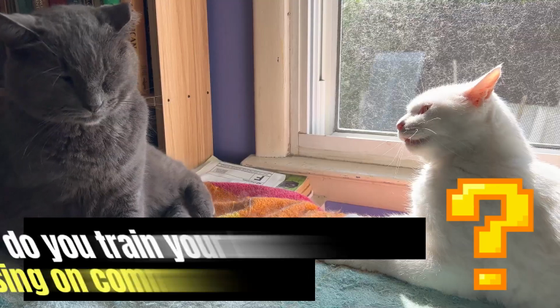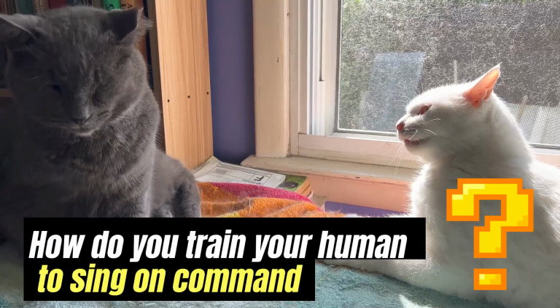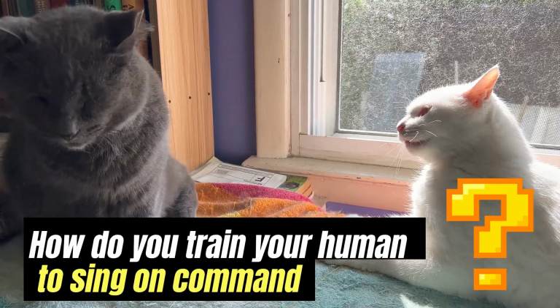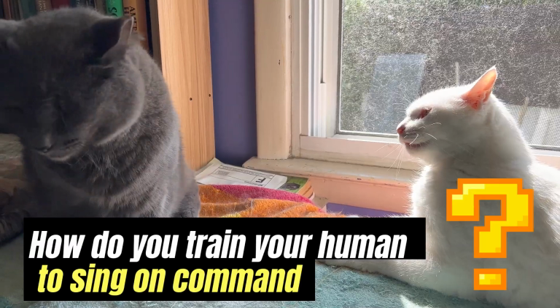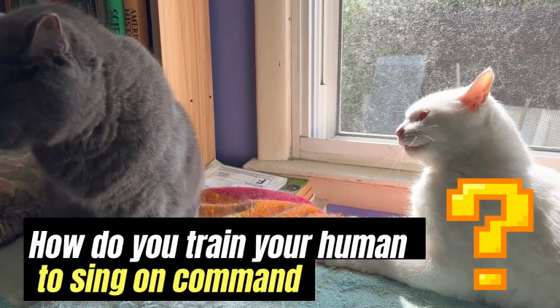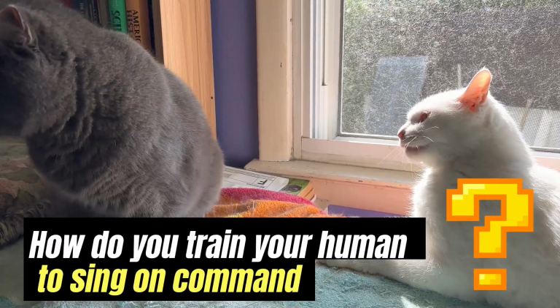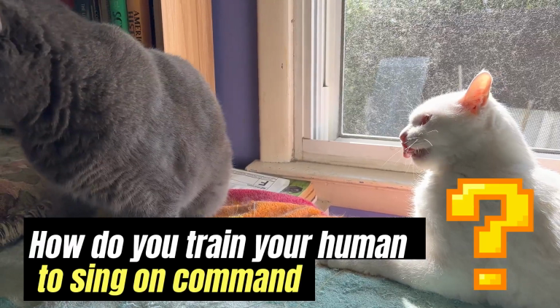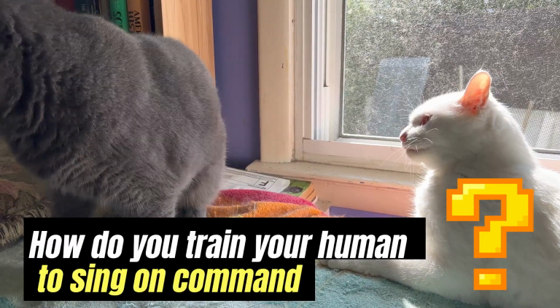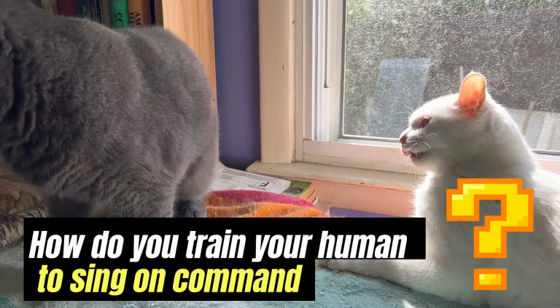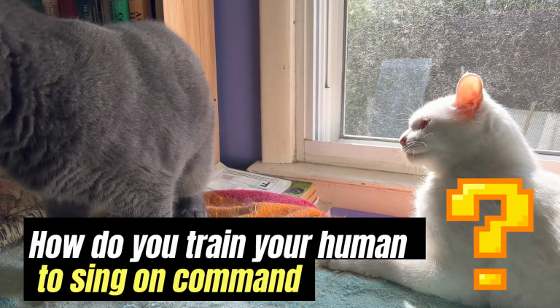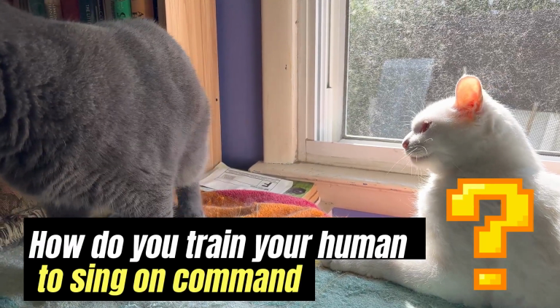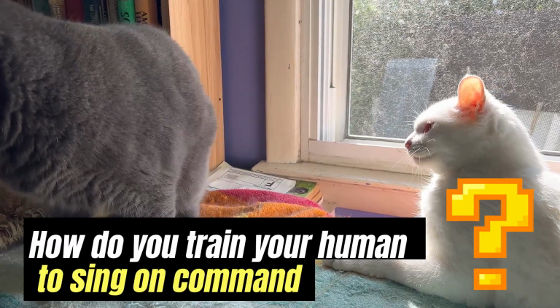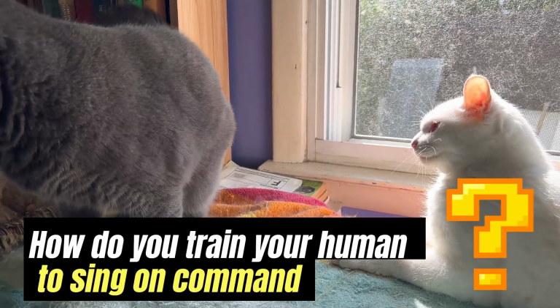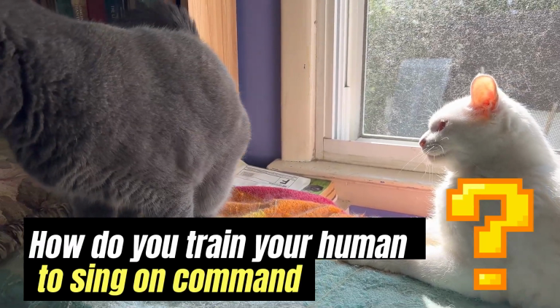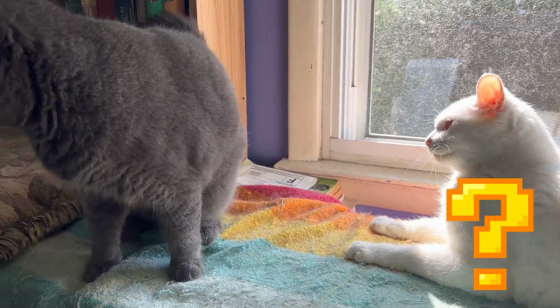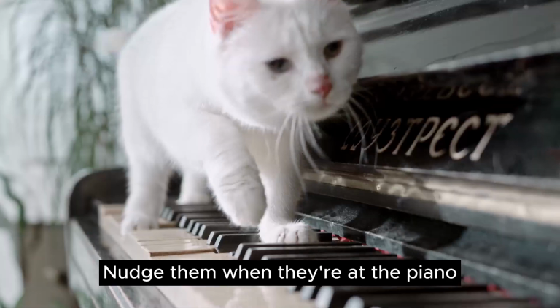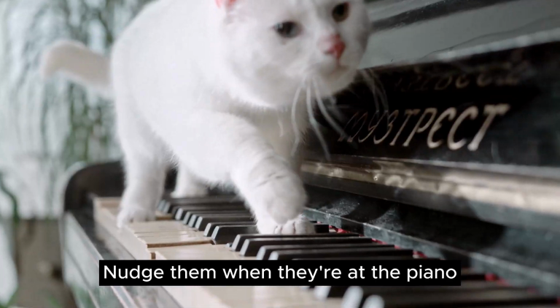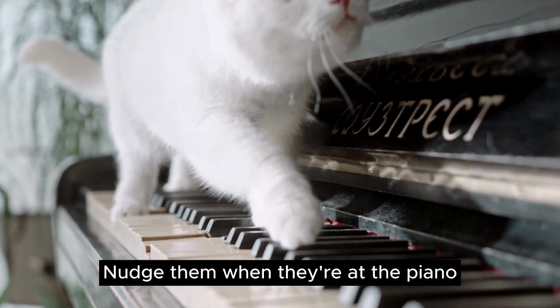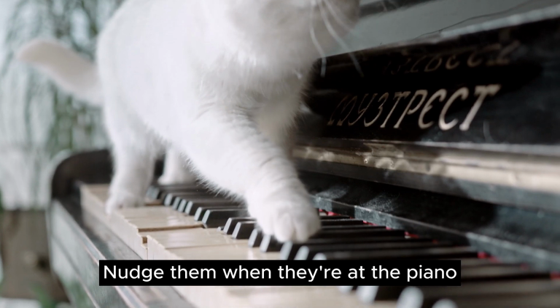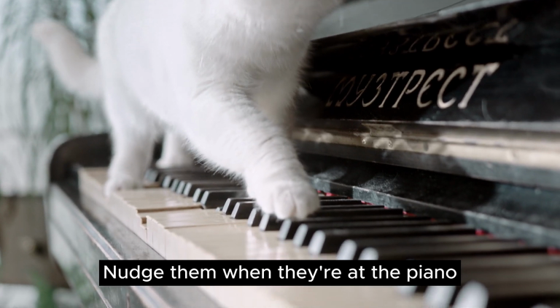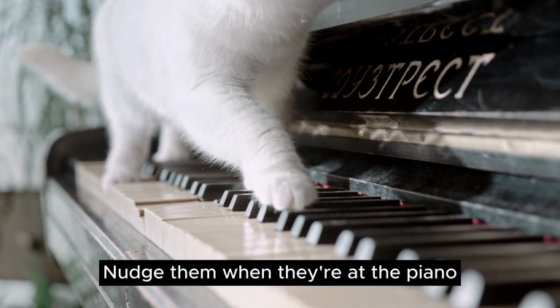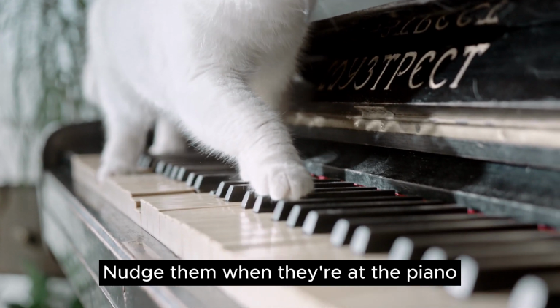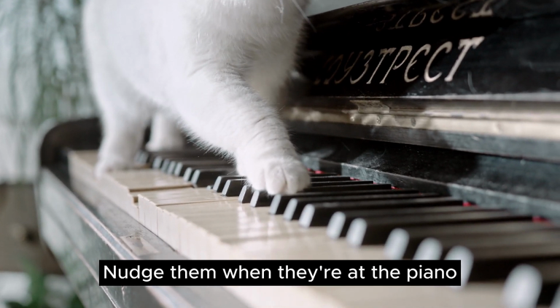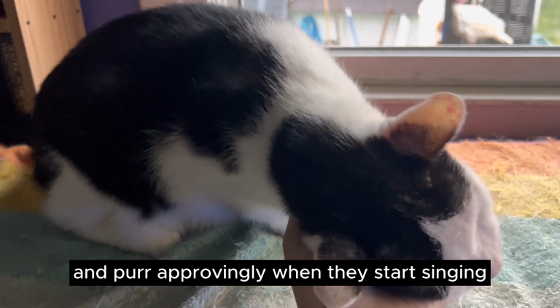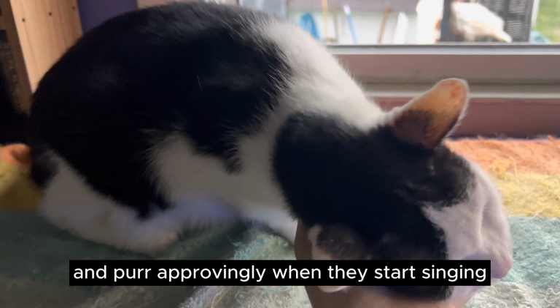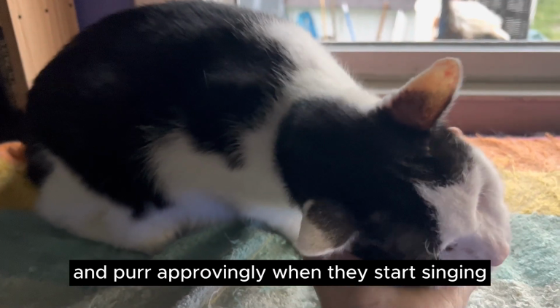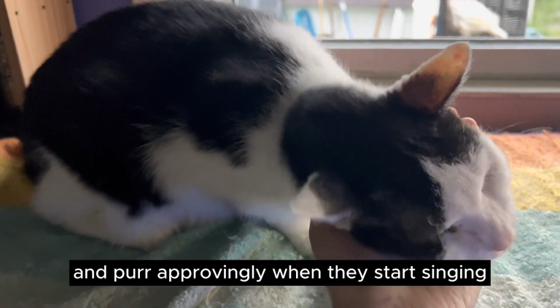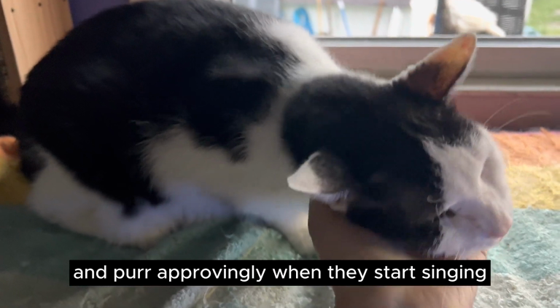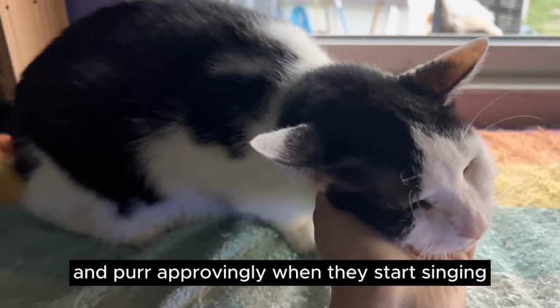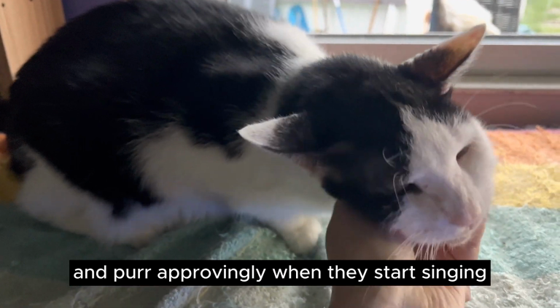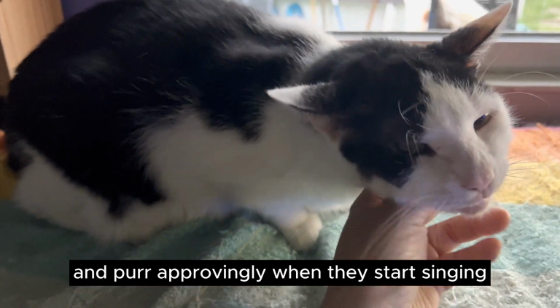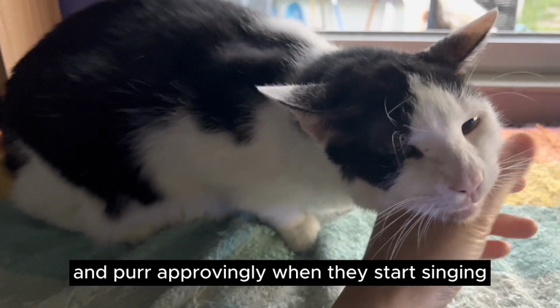How do you train your human to sing on command? Nudge them when they're at the piano and purr approvingly when they start singing.